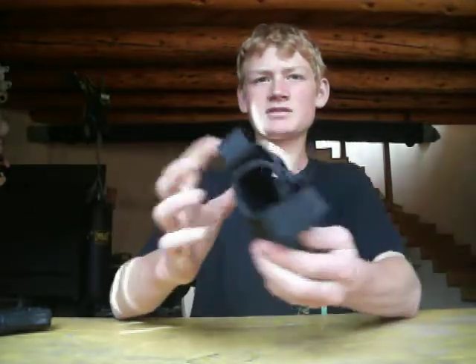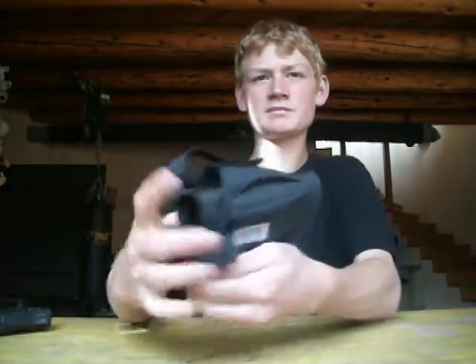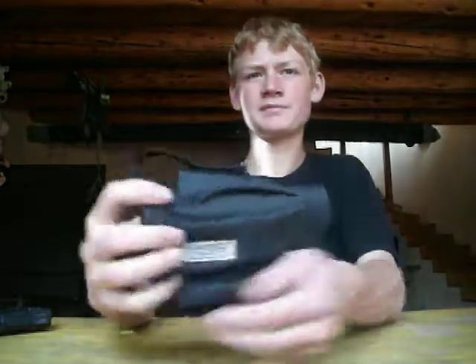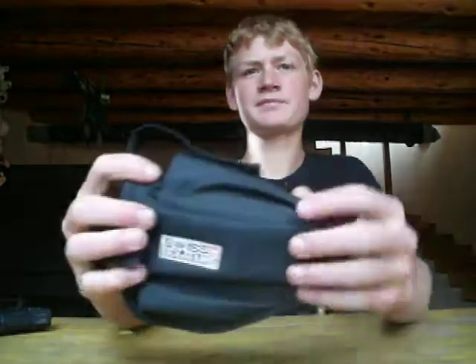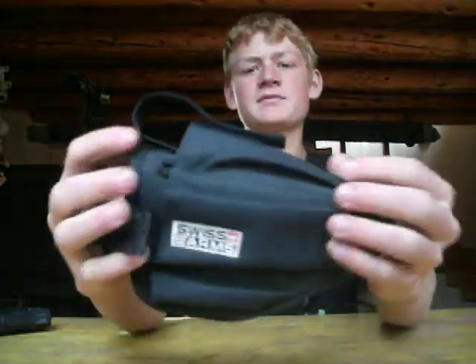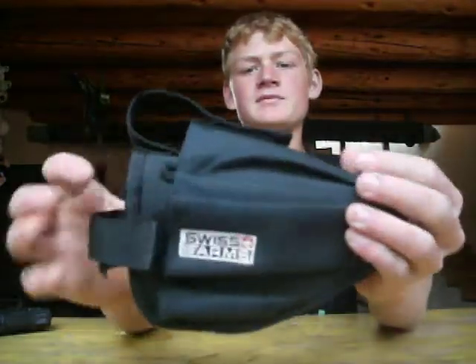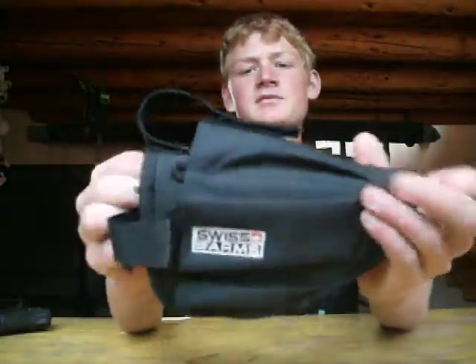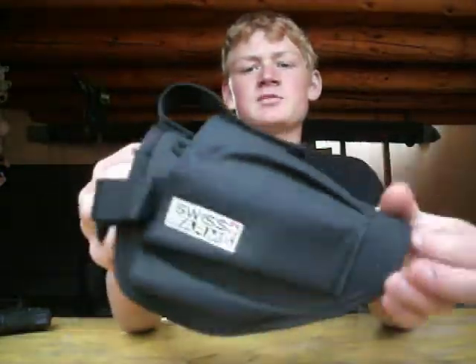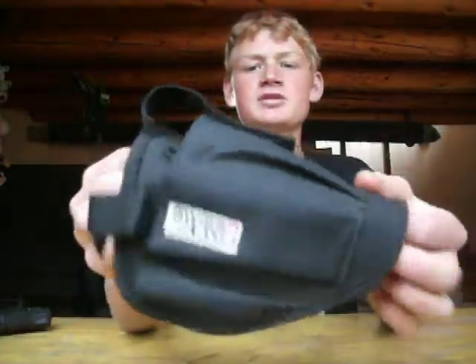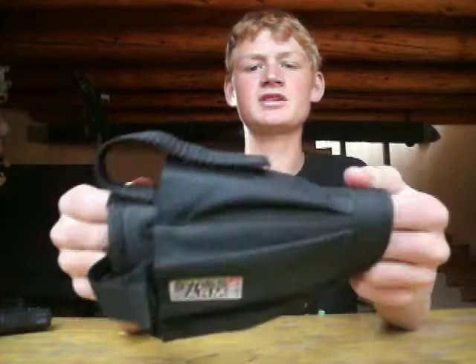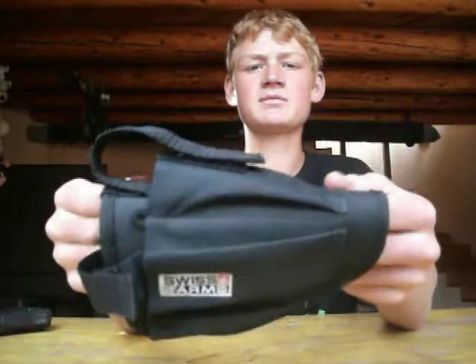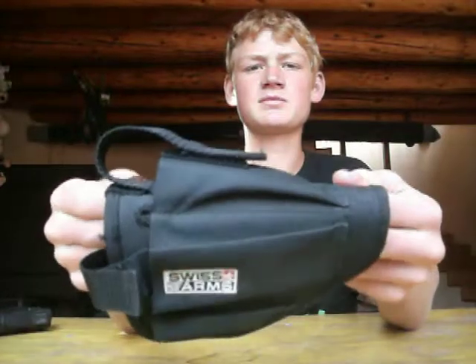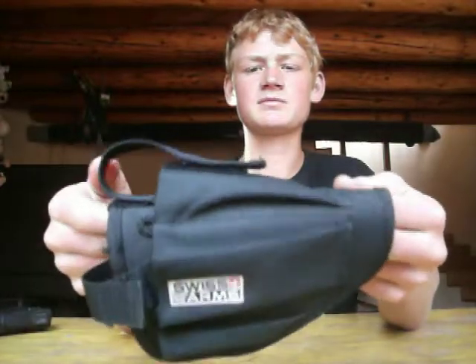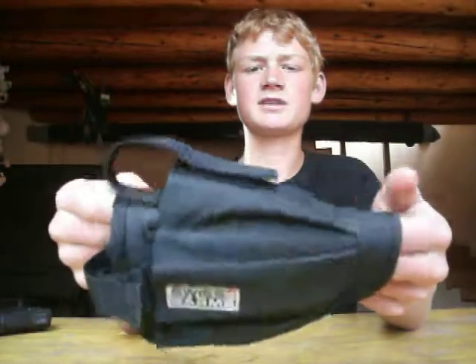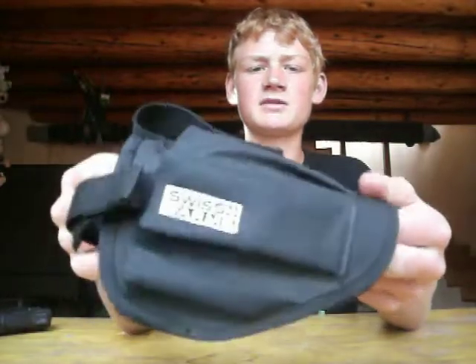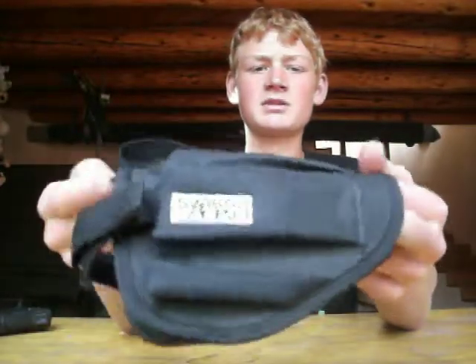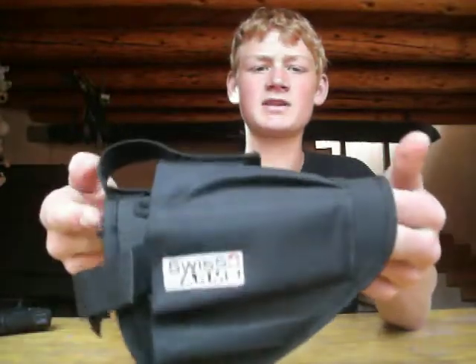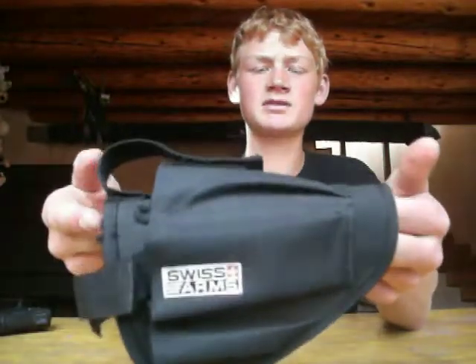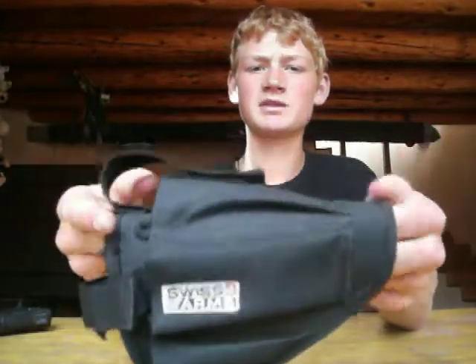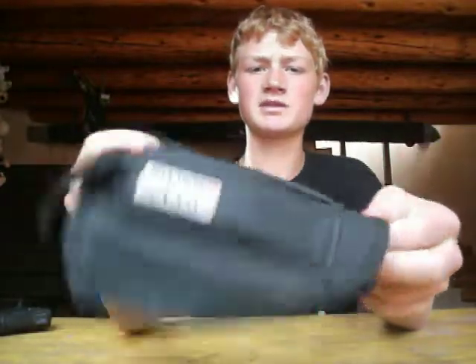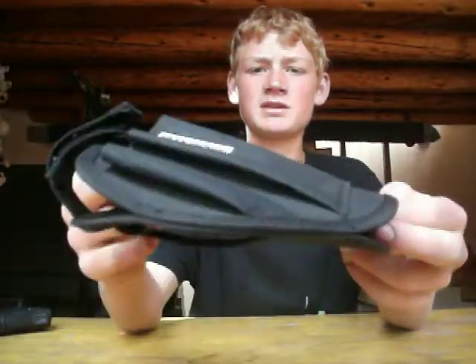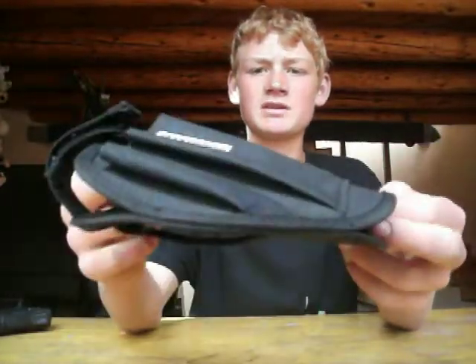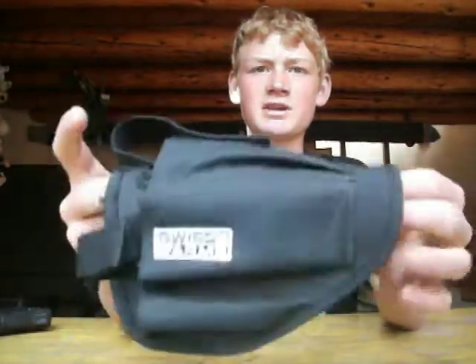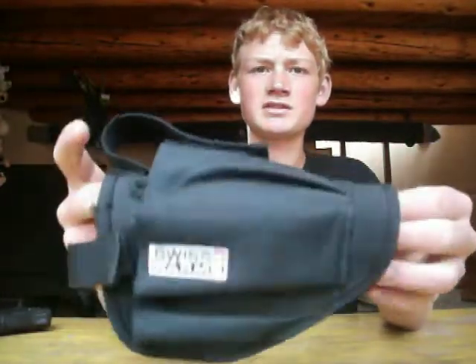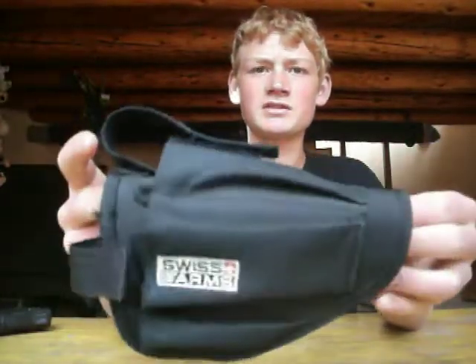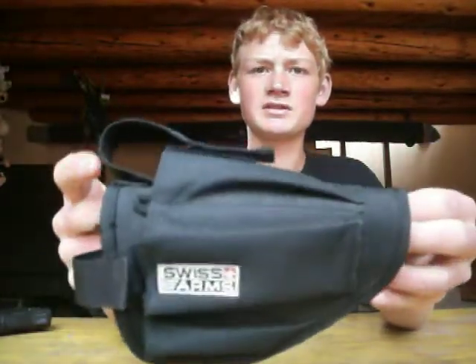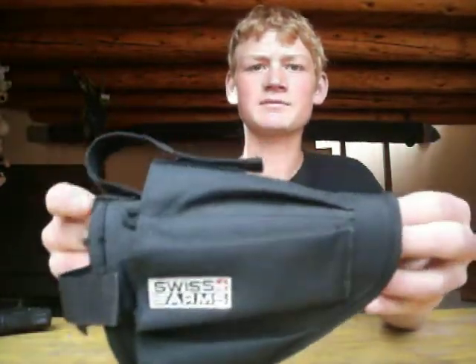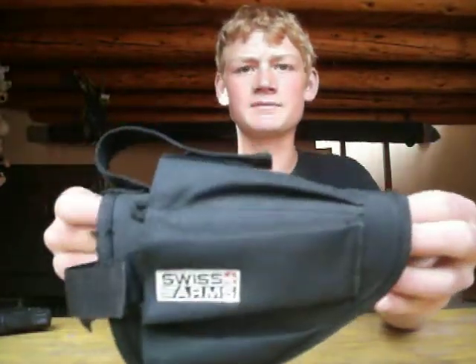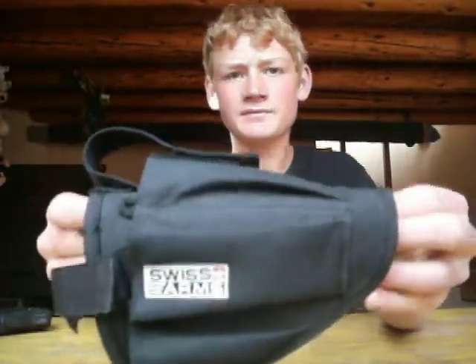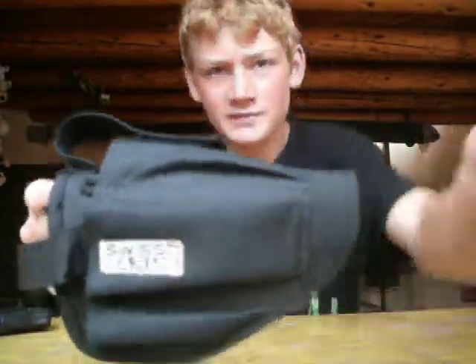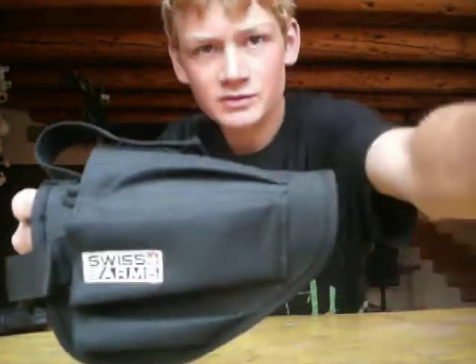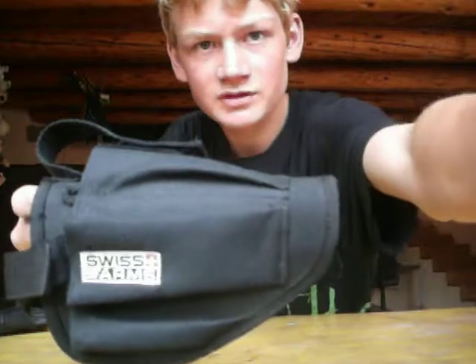You can put the actual clip in there and it stays in. That's basically it — if you need a pistol holder, just stop by a sports shop or Big Five or something and get yourself one of these. Thanks for watching.